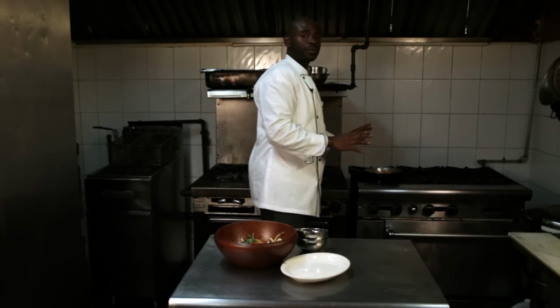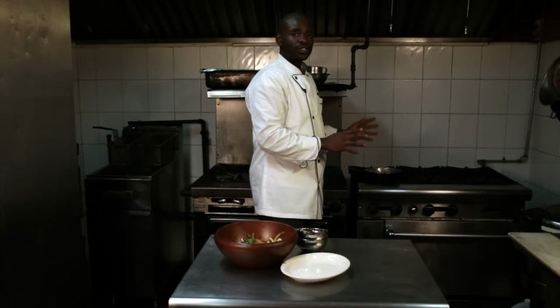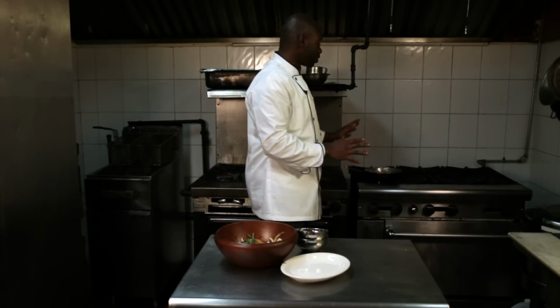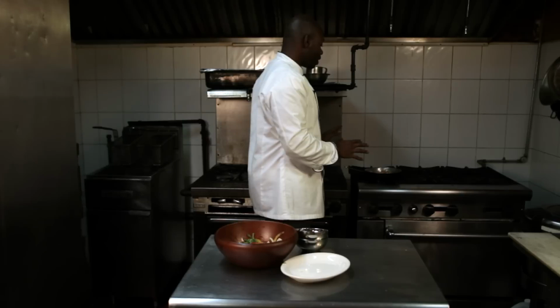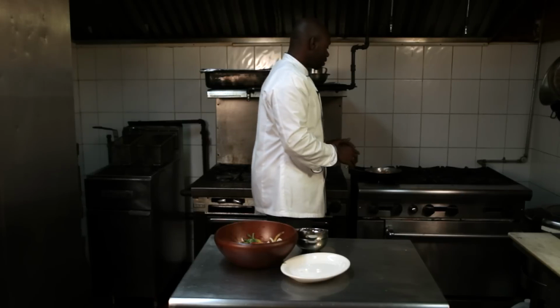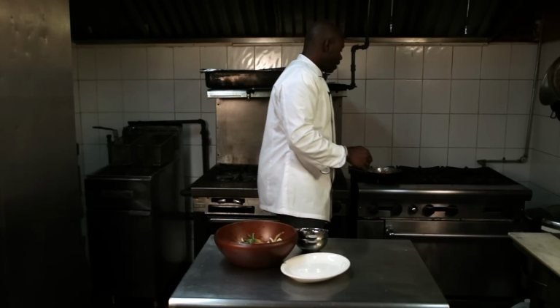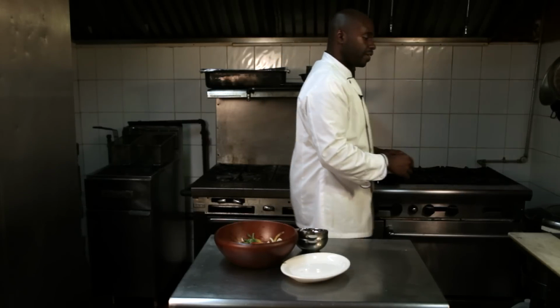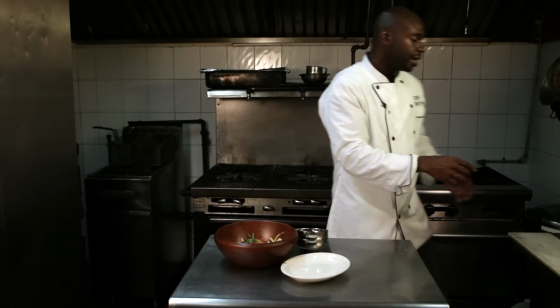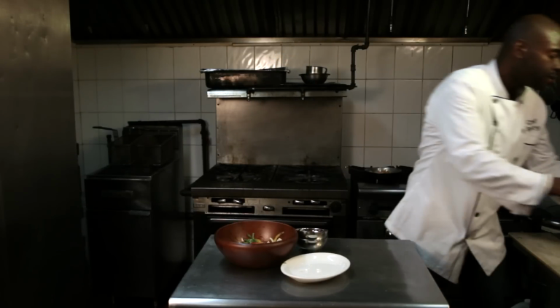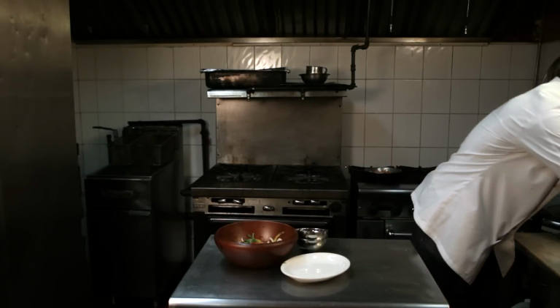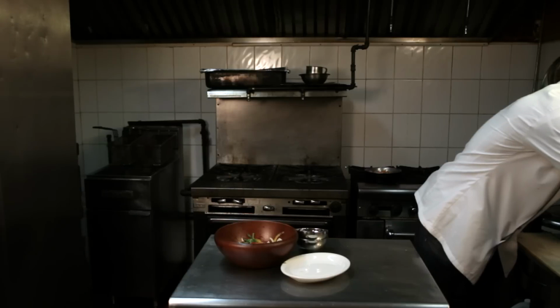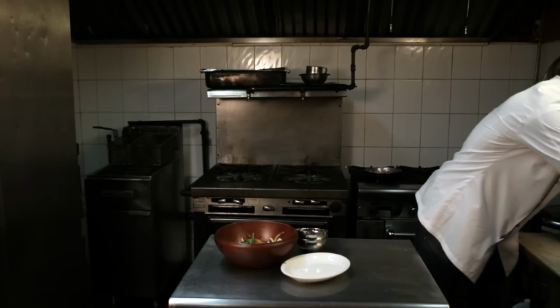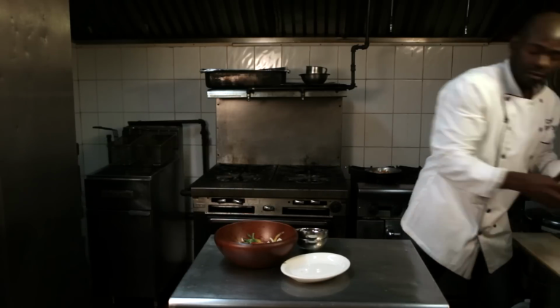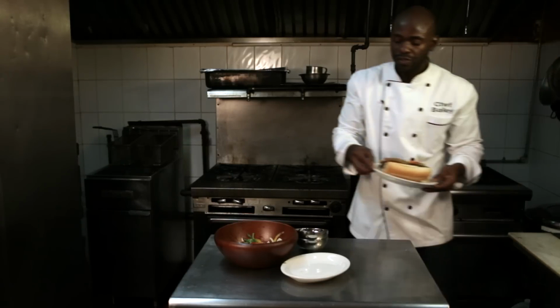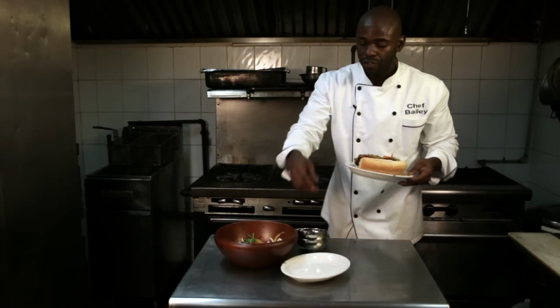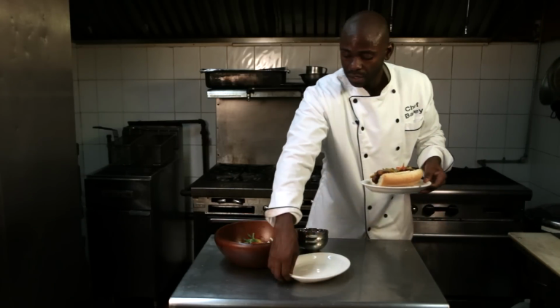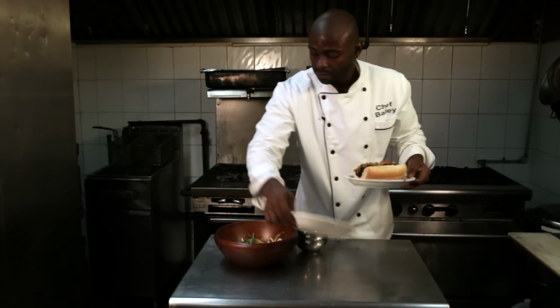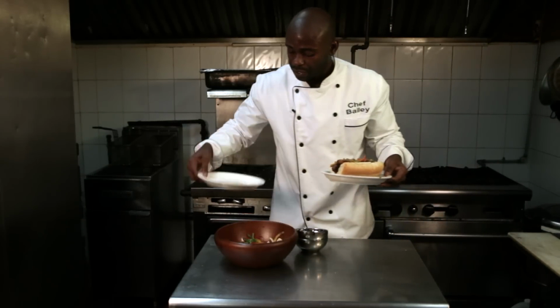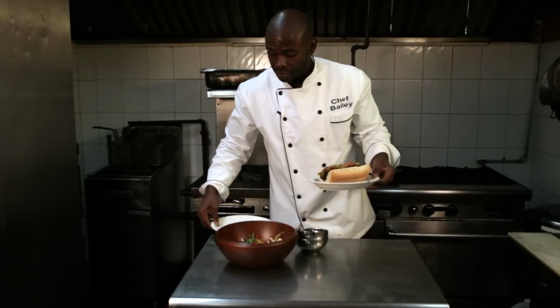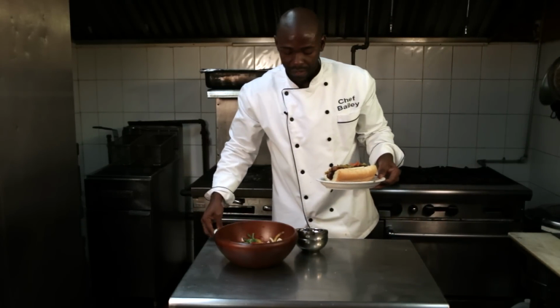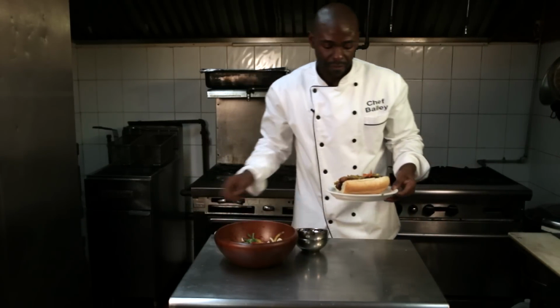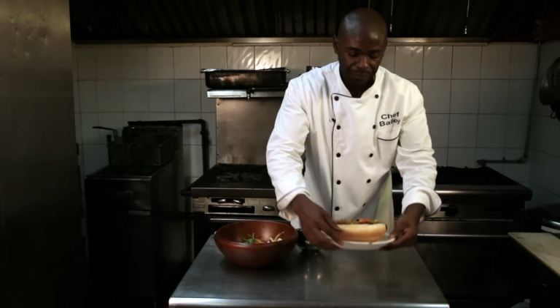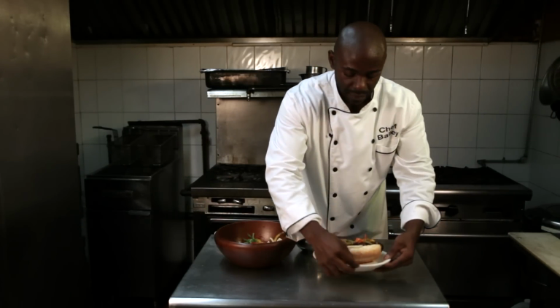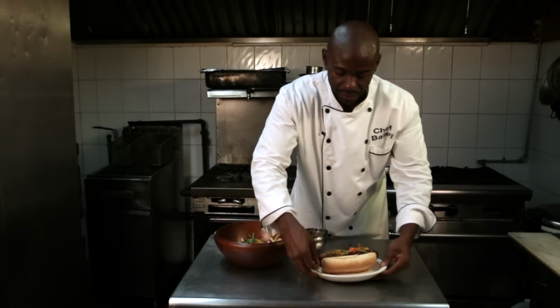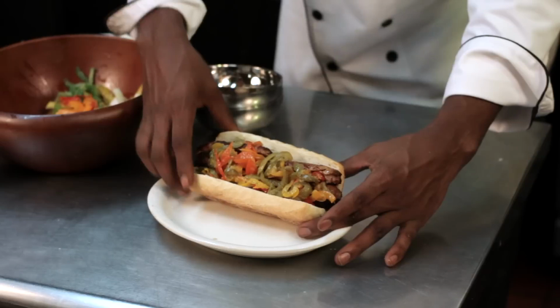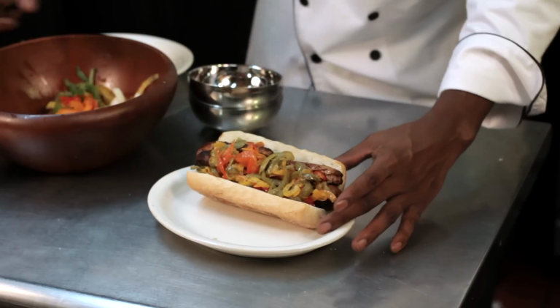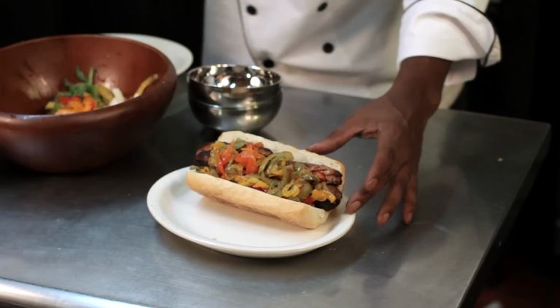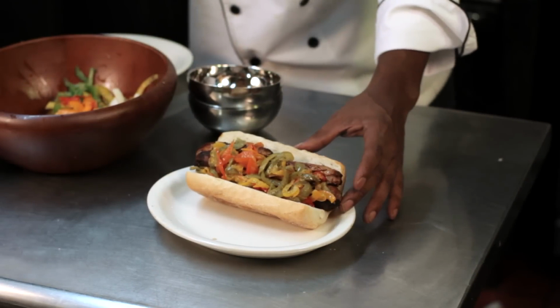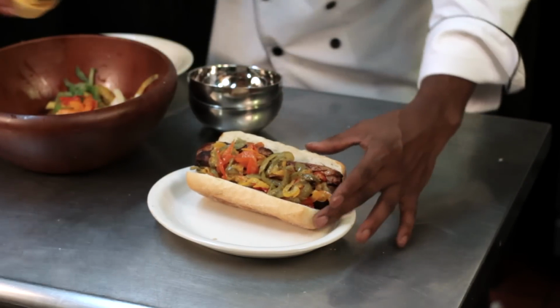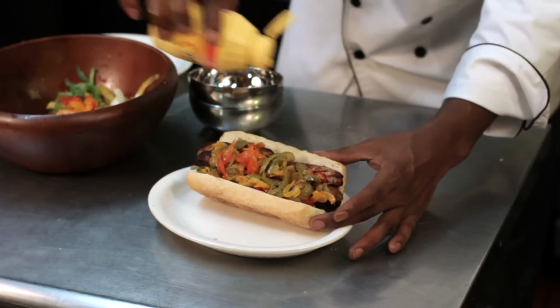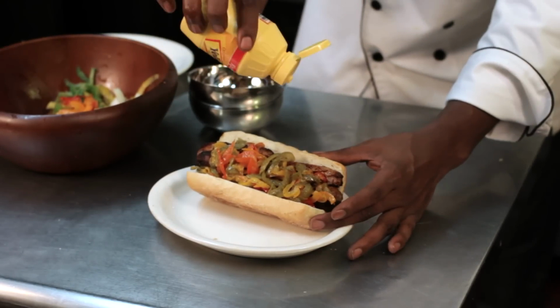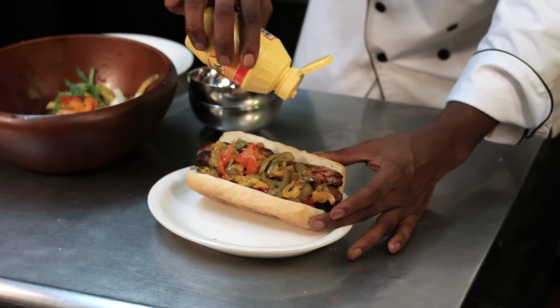You just want to make sure your turkey sausages are well cooked, and then I like to serve my sausage and peppers on a hoagie, like so. And I like to top with mustard.